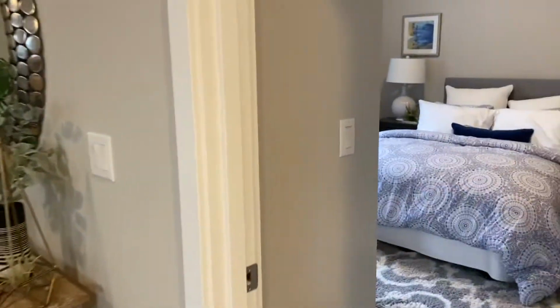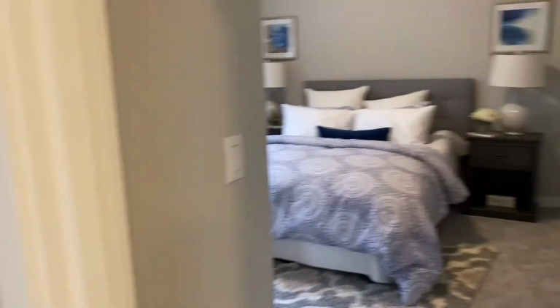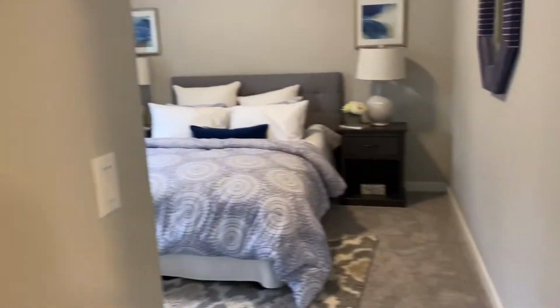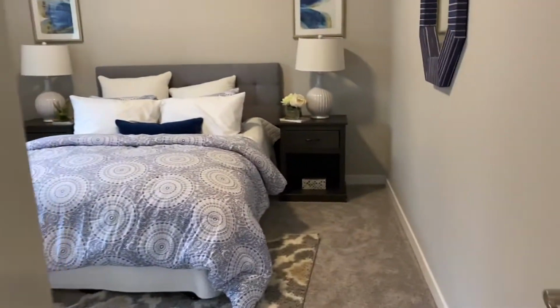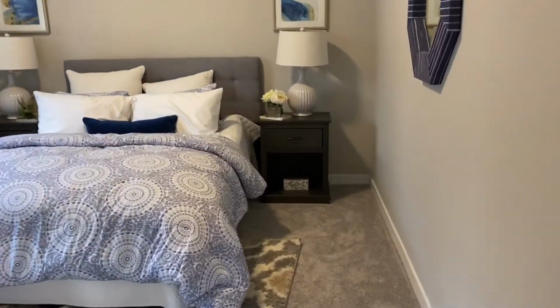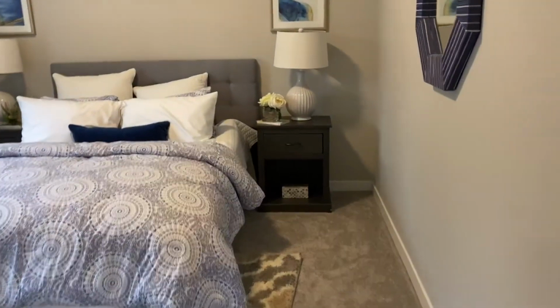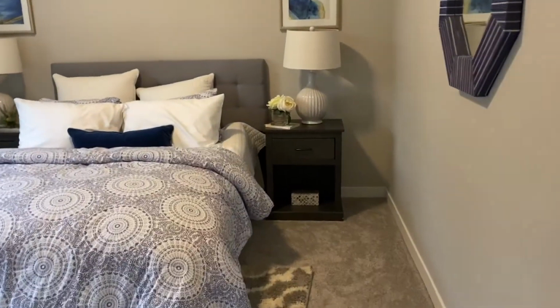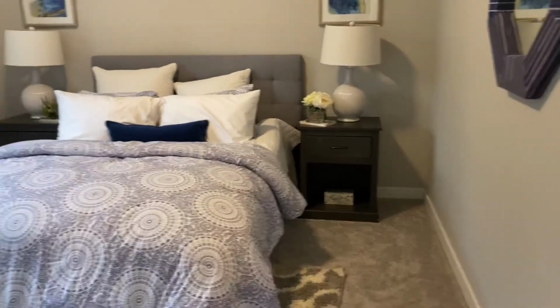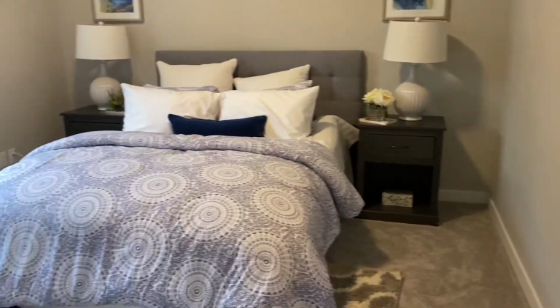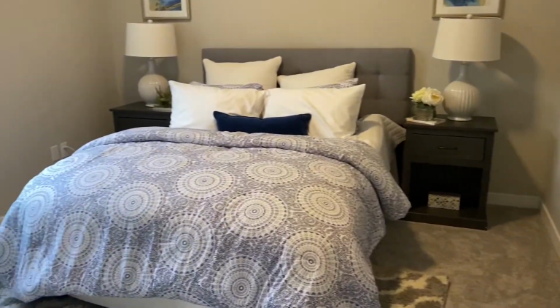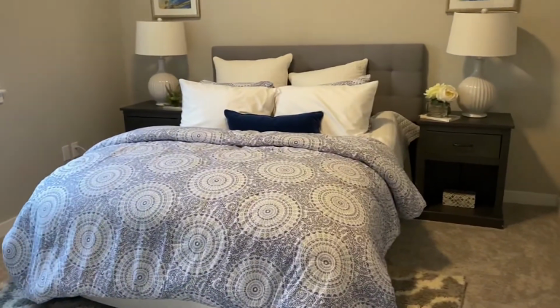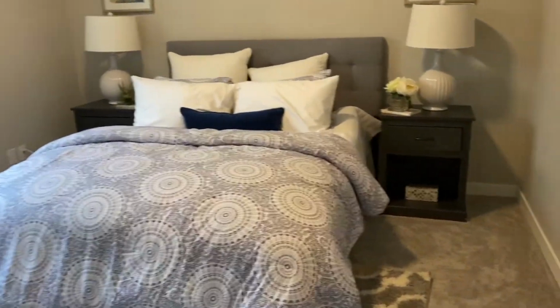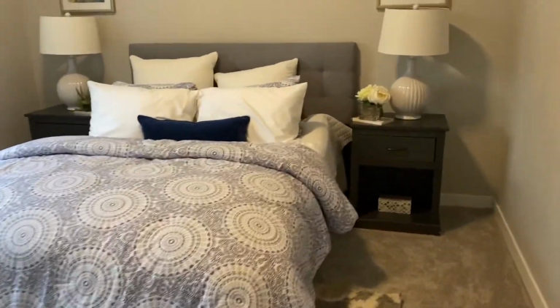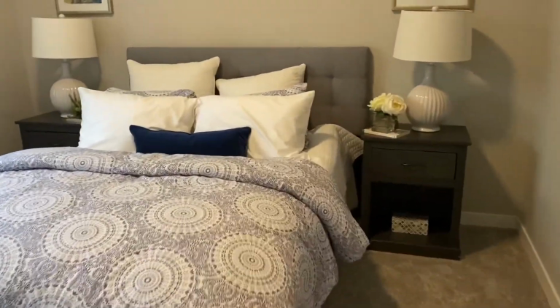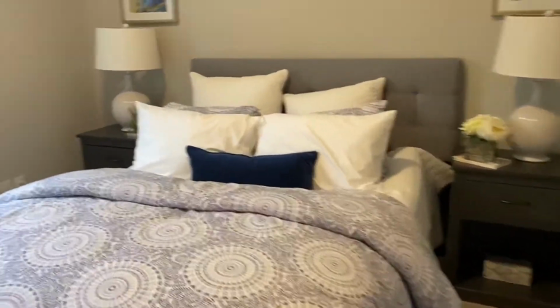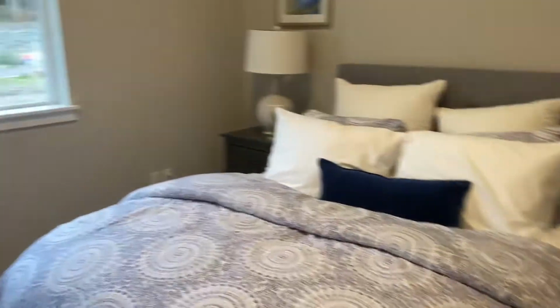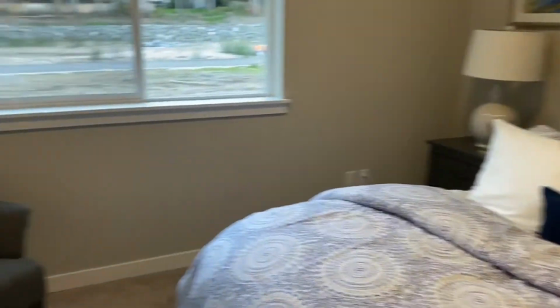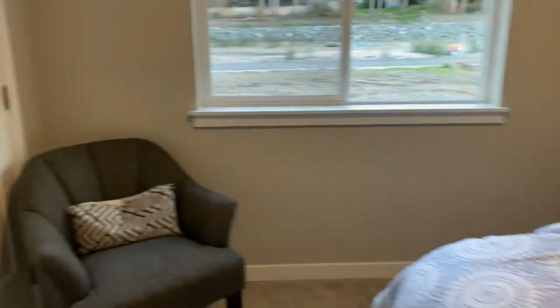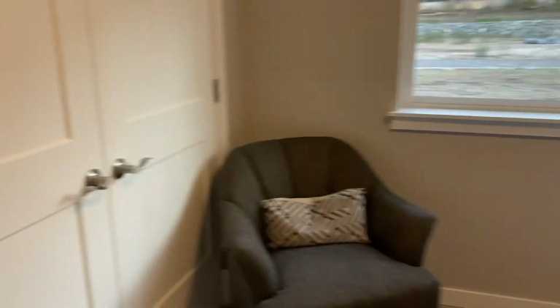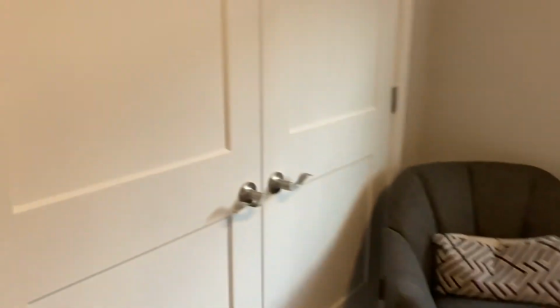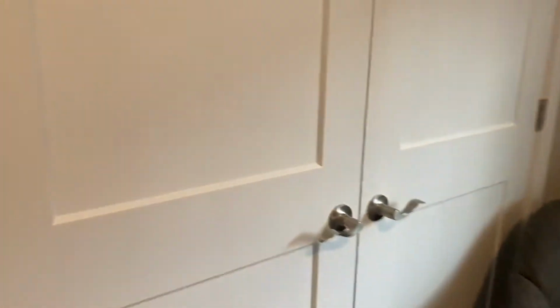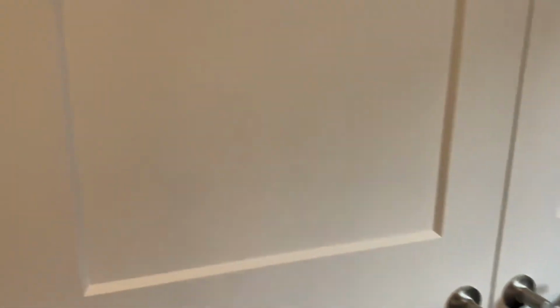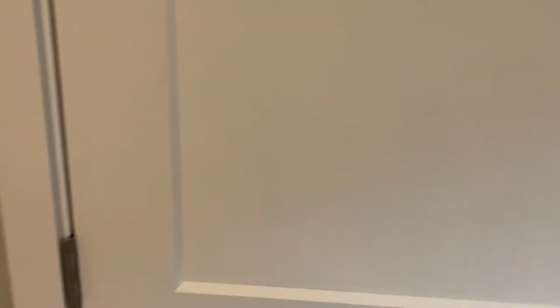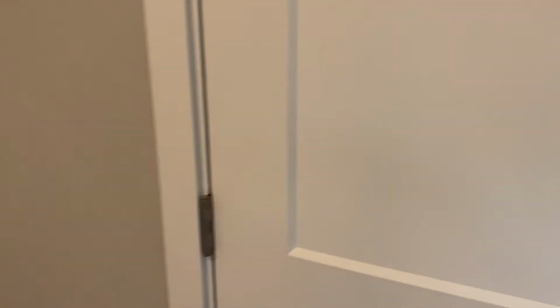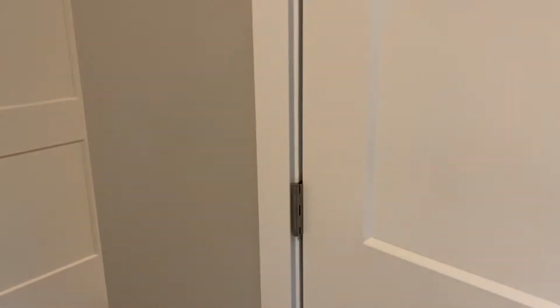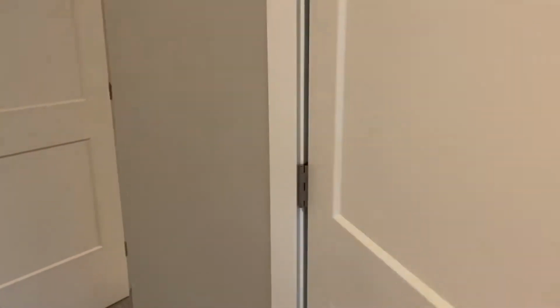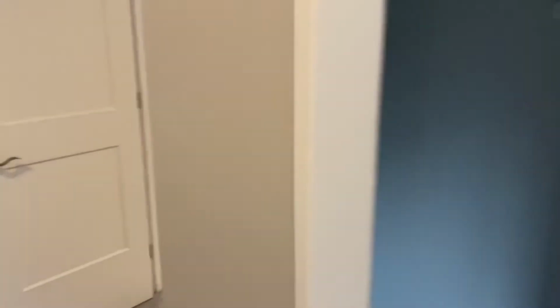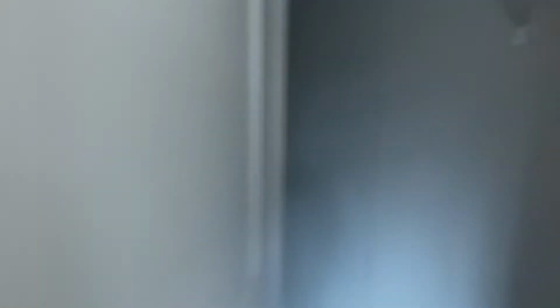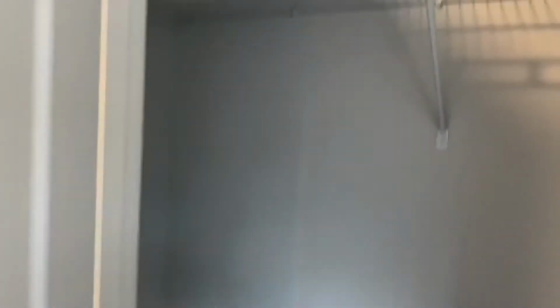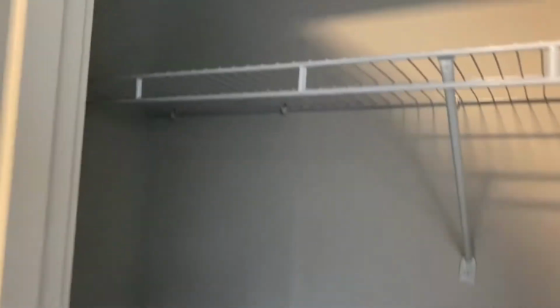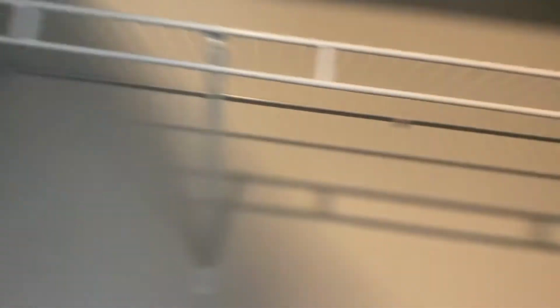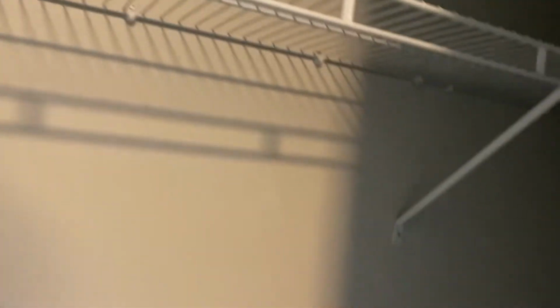The first guest bedroom has a queen-size bed with two large side tables and a wardrobe closet with double doors — a fairly long wardrobe closet.